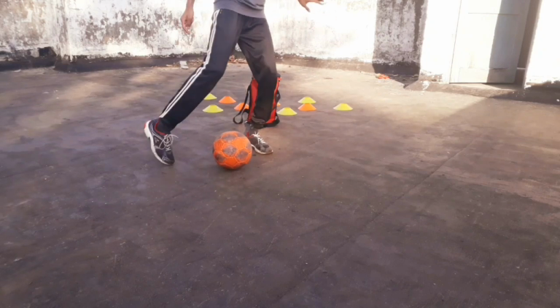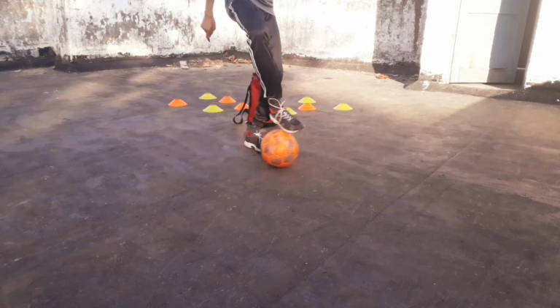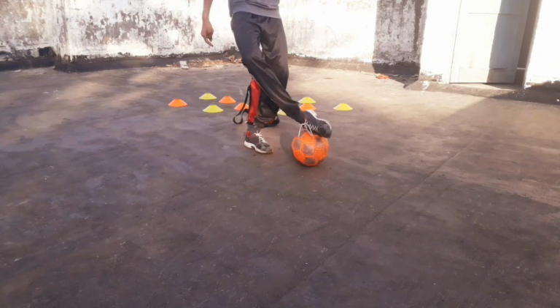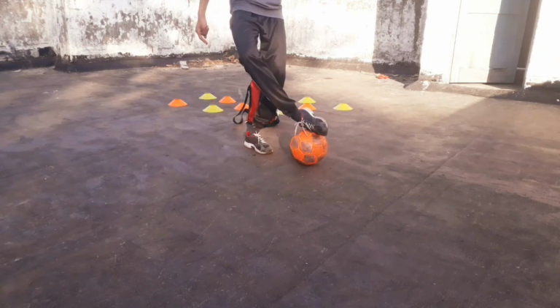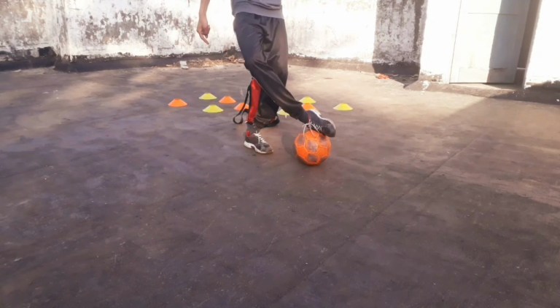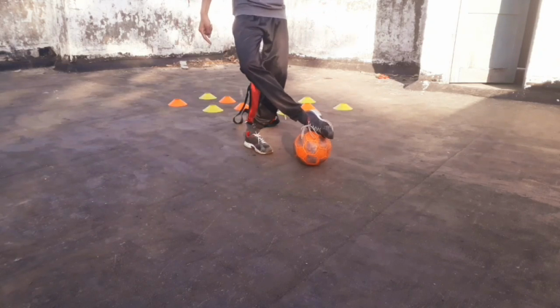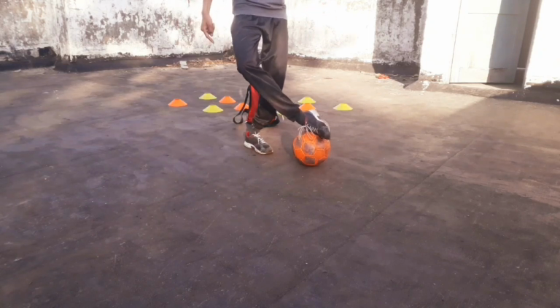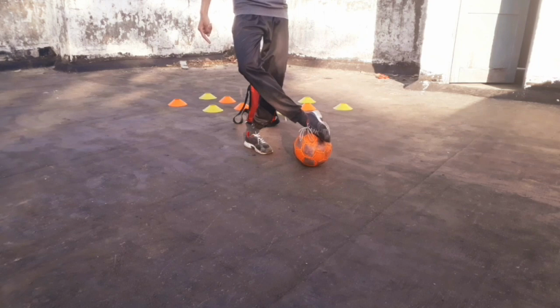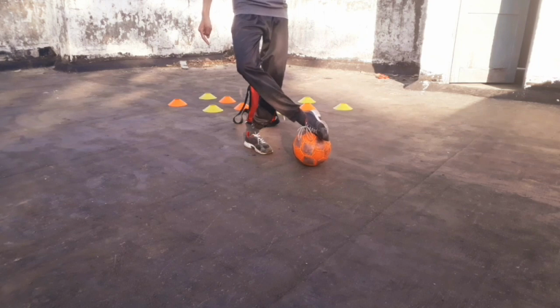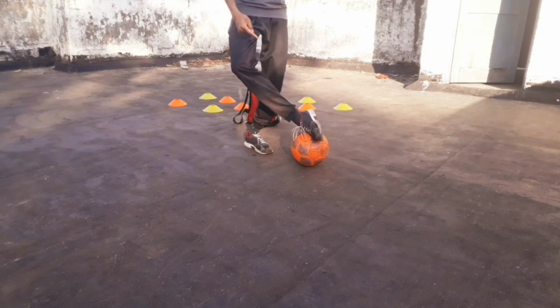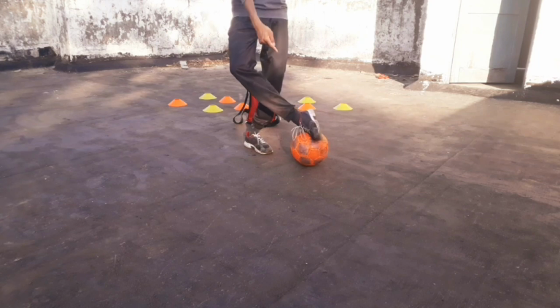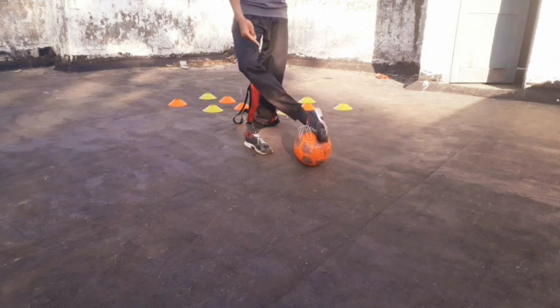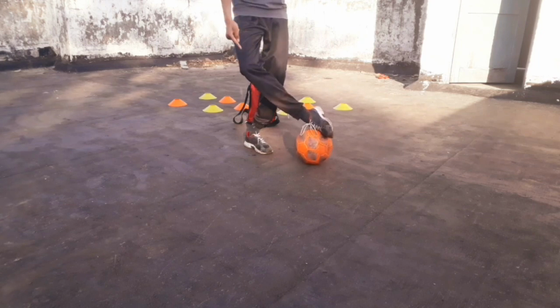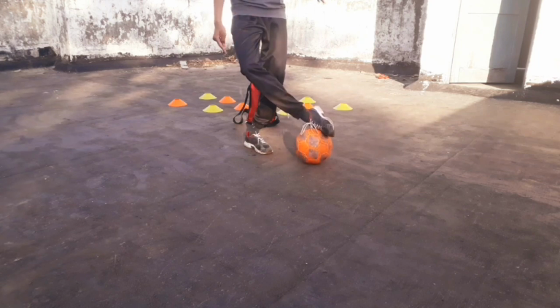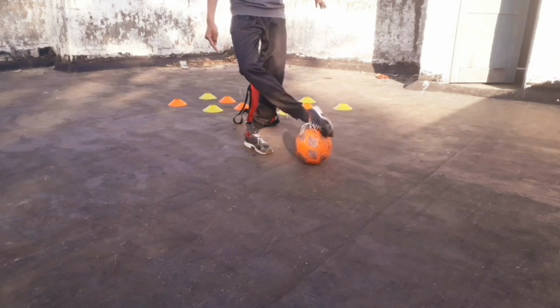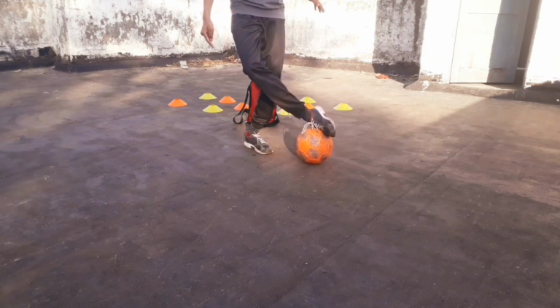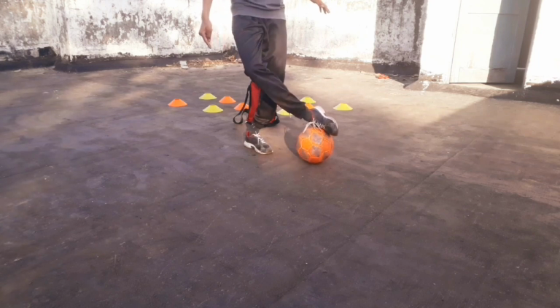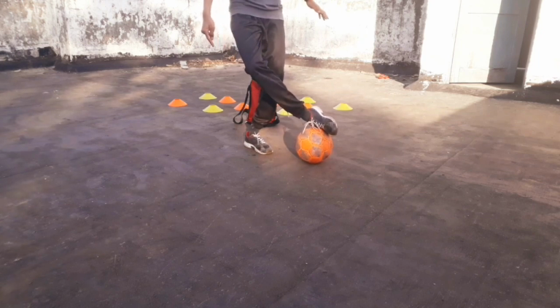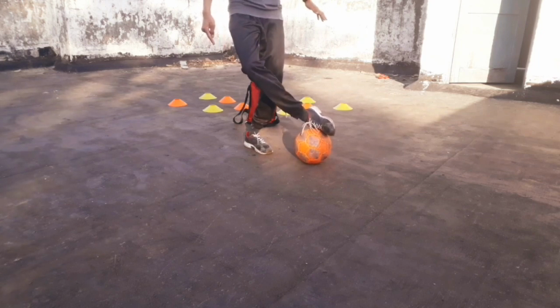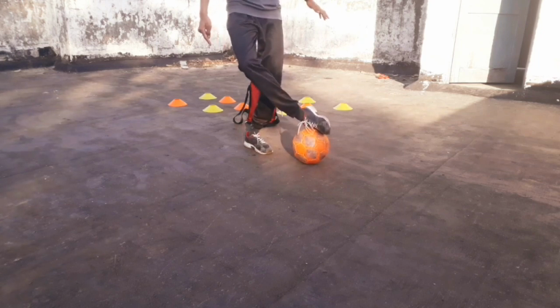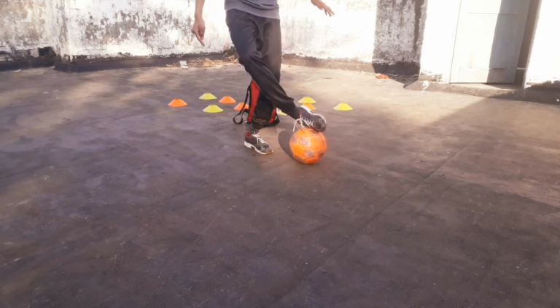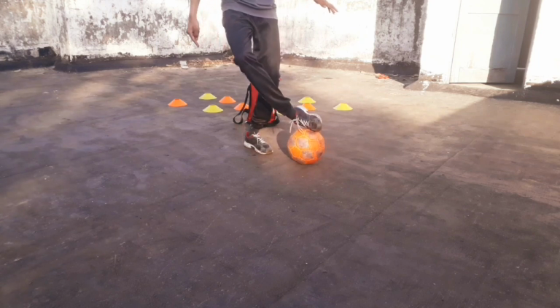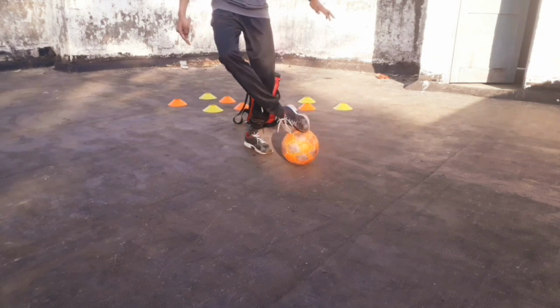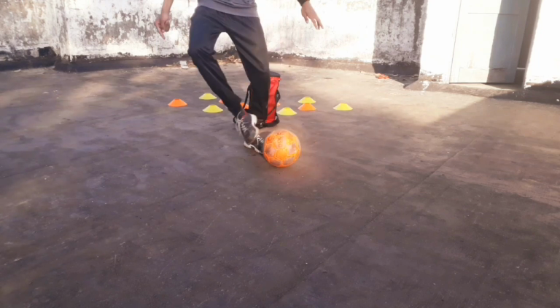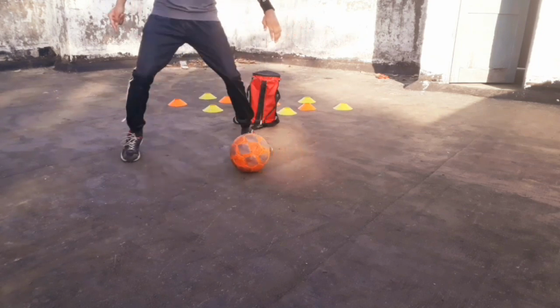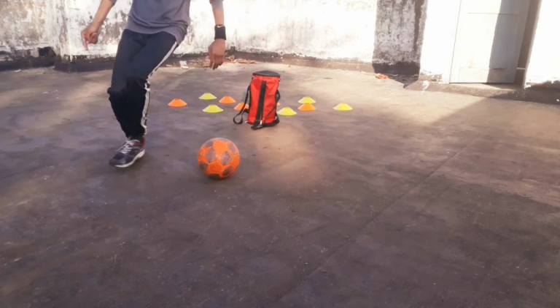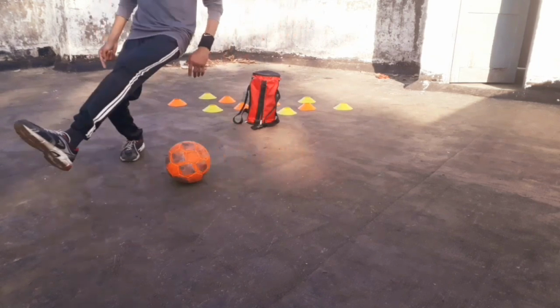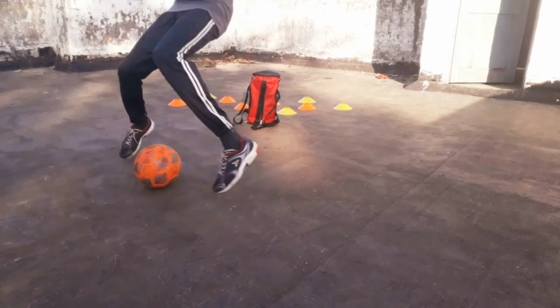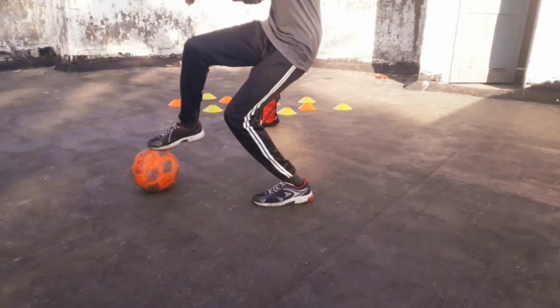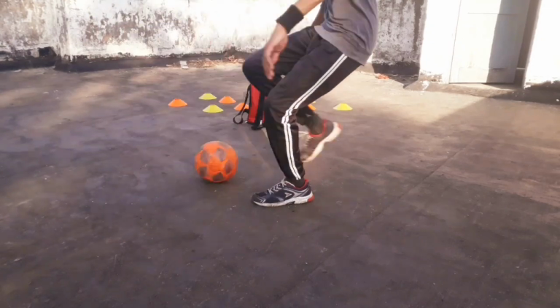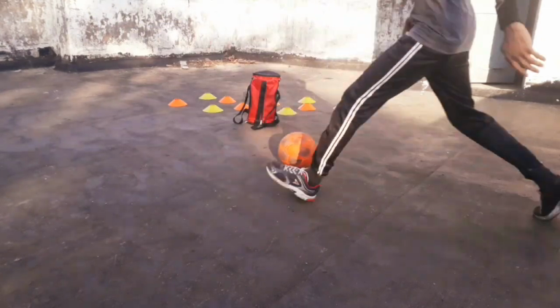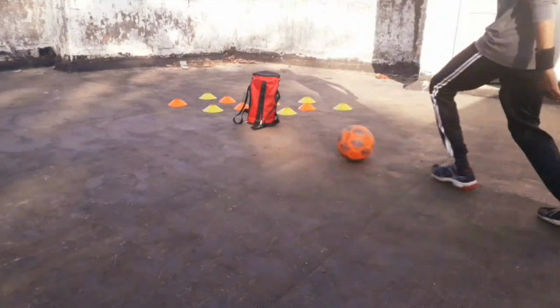The second step is to roll the ball back again with the same foot to the right side, and make a stepover with the opposite foot.